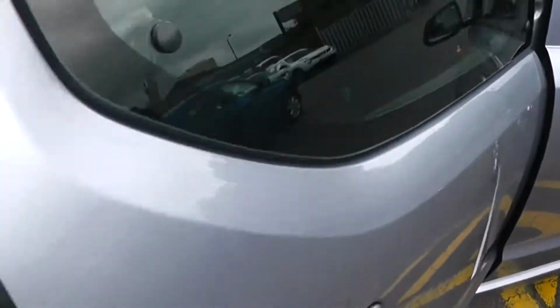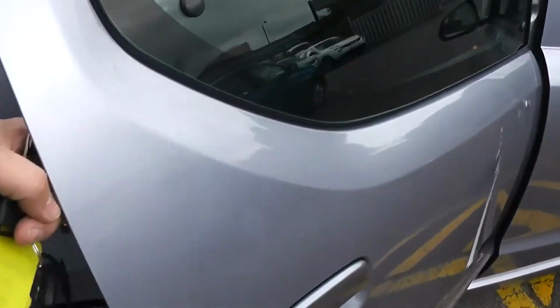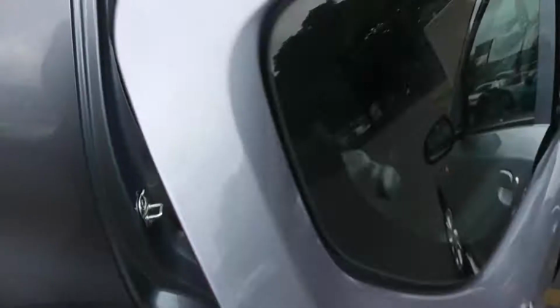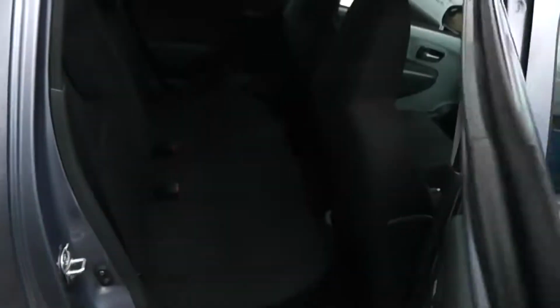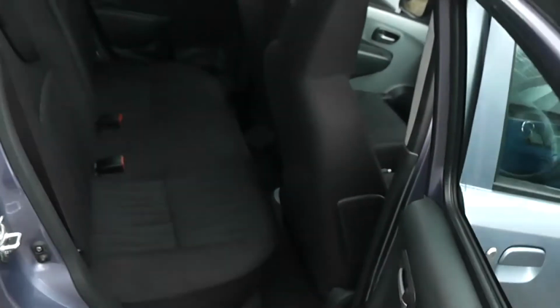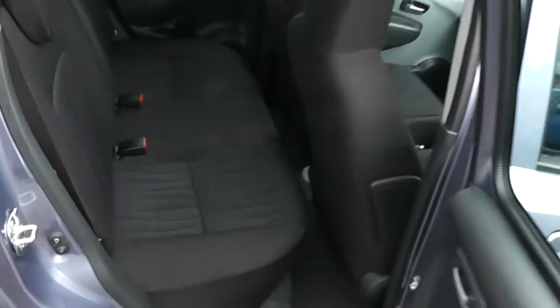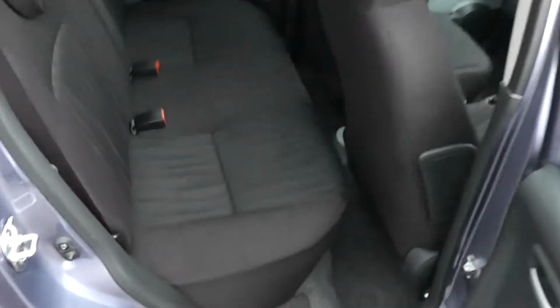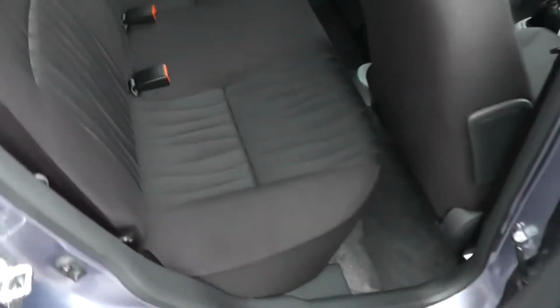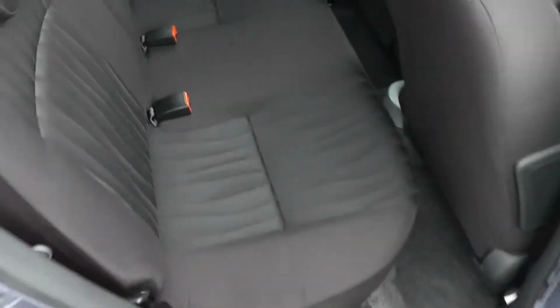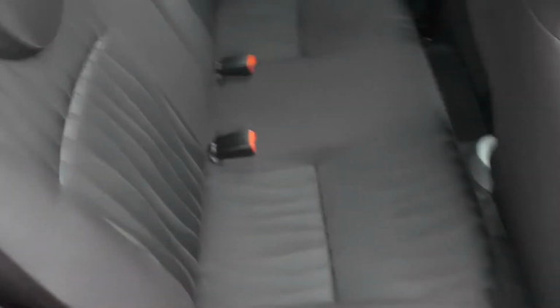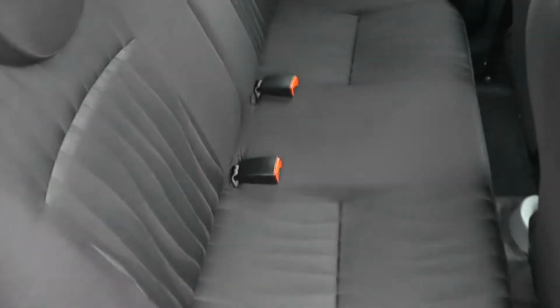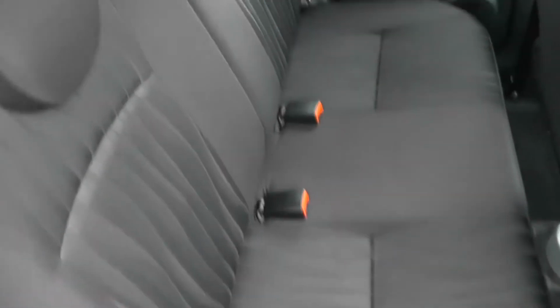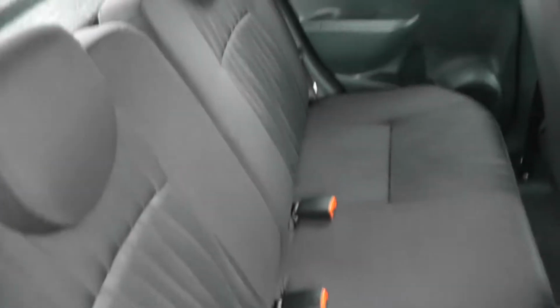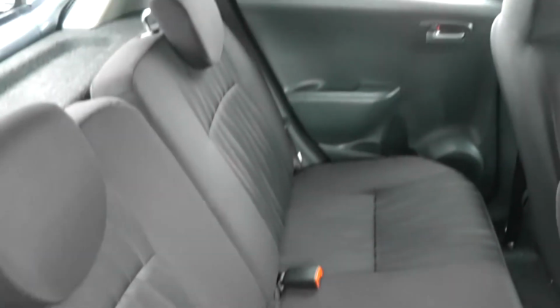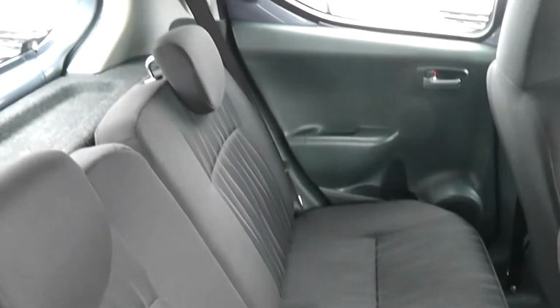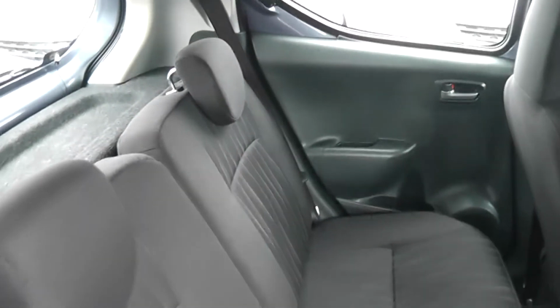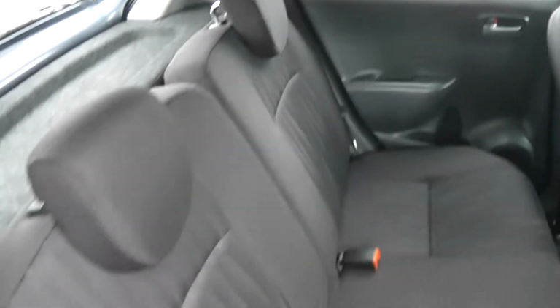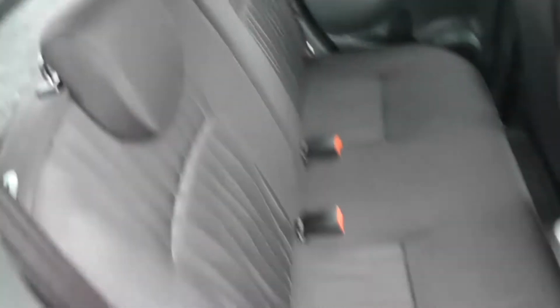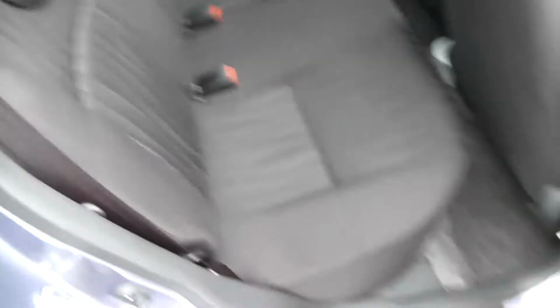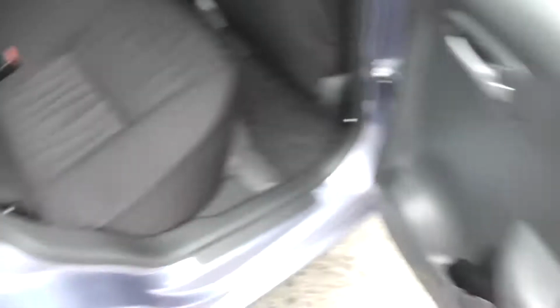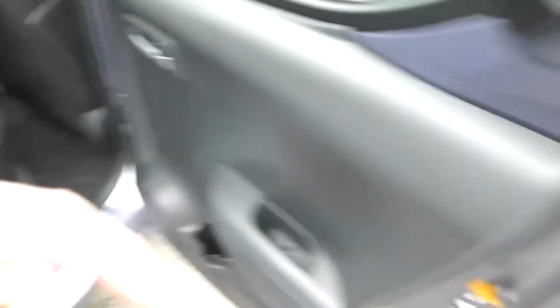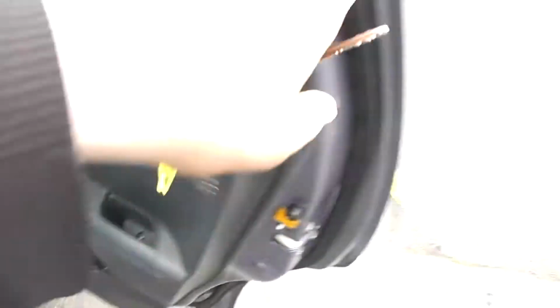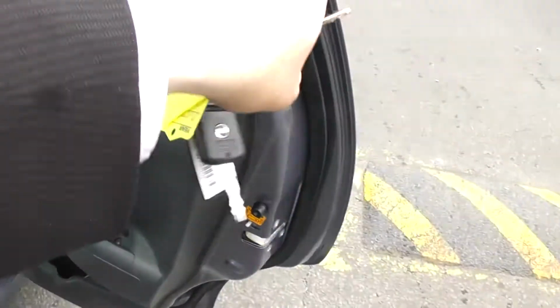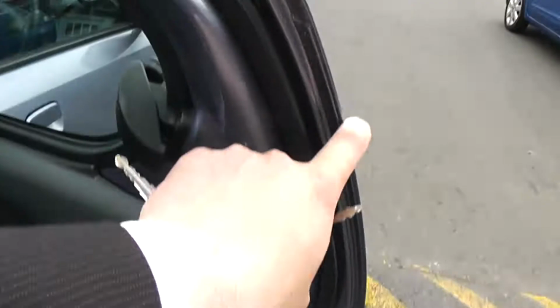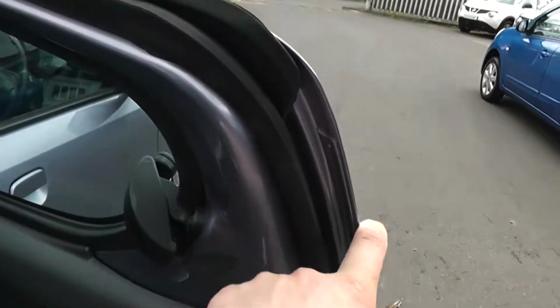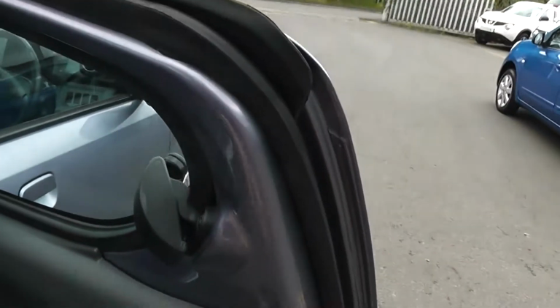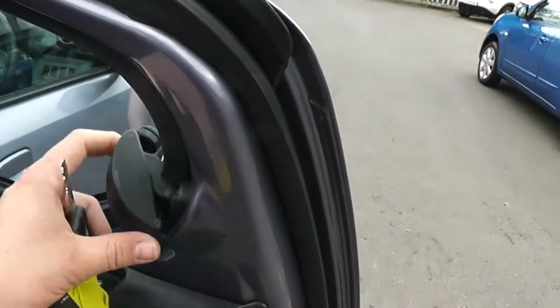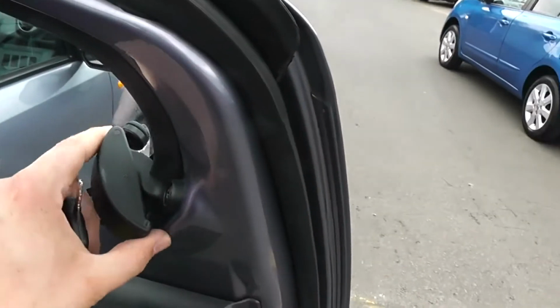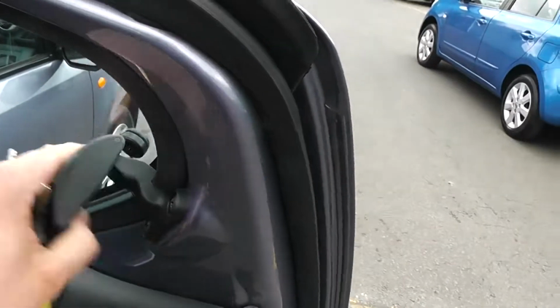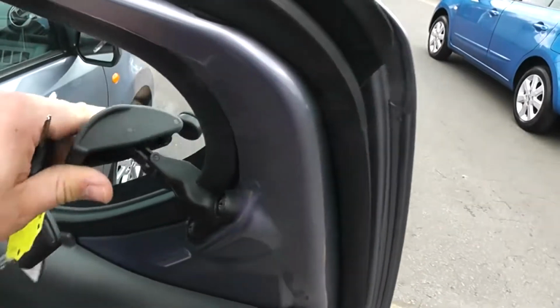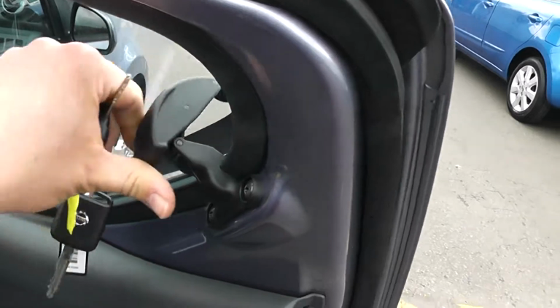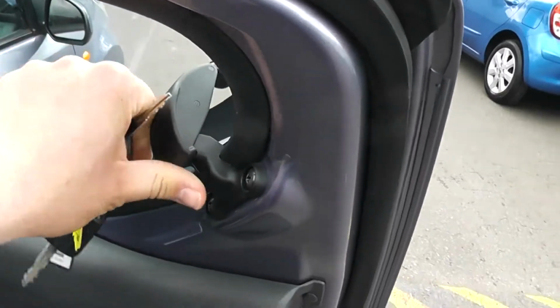In the back of the car you can see we have a black cloth interior and side opening windows.